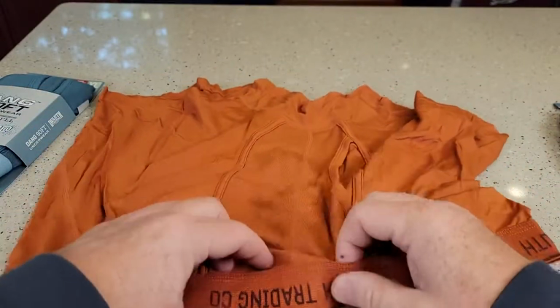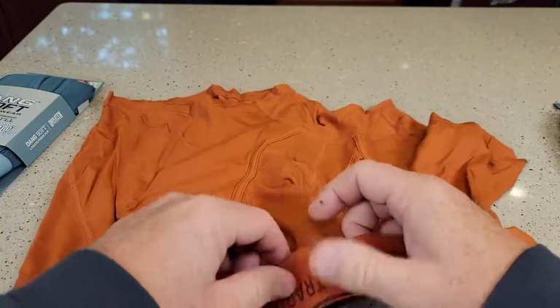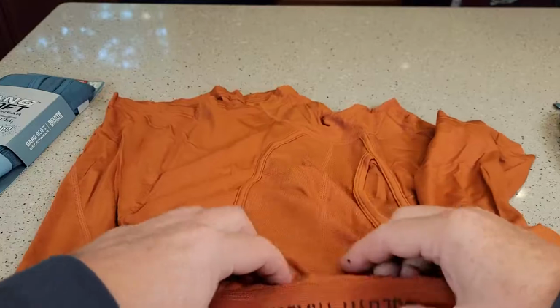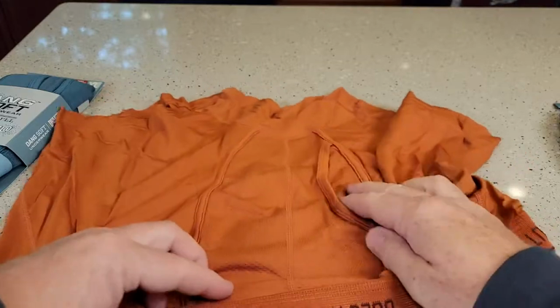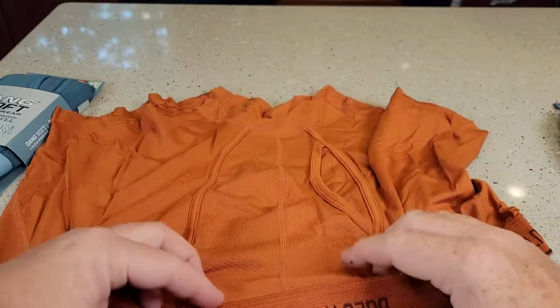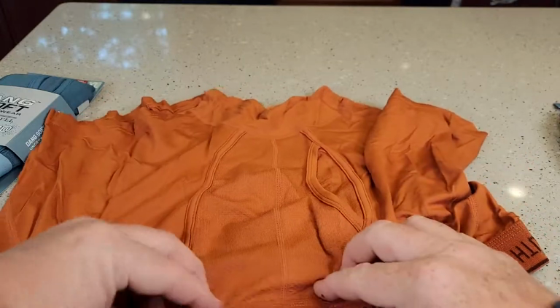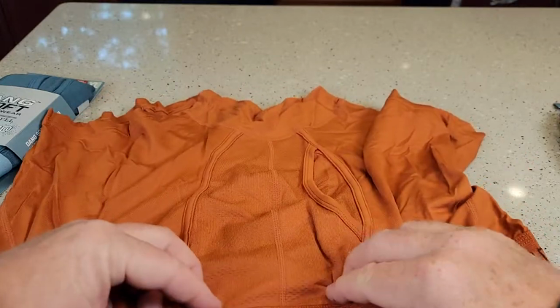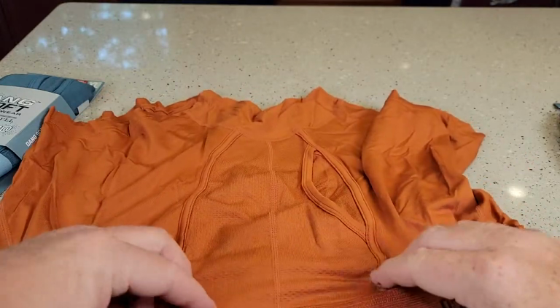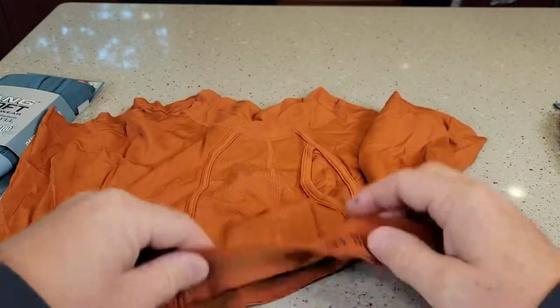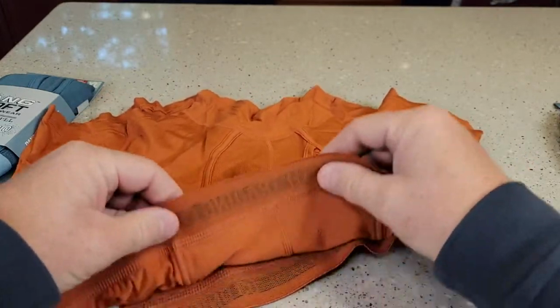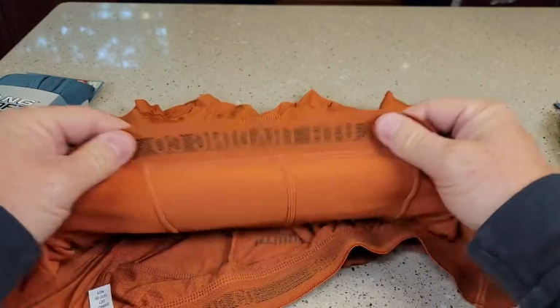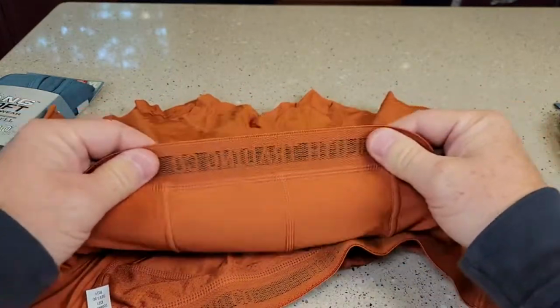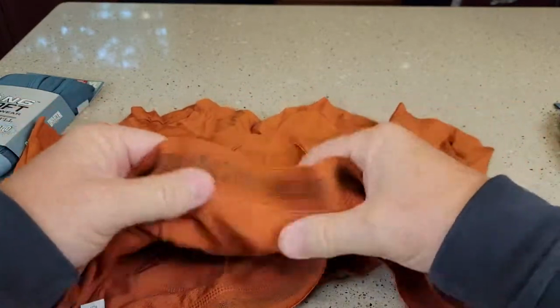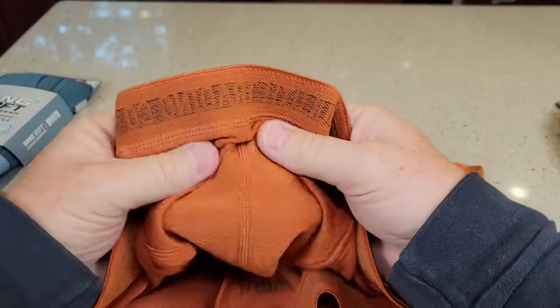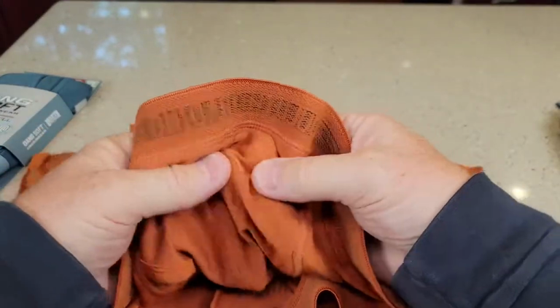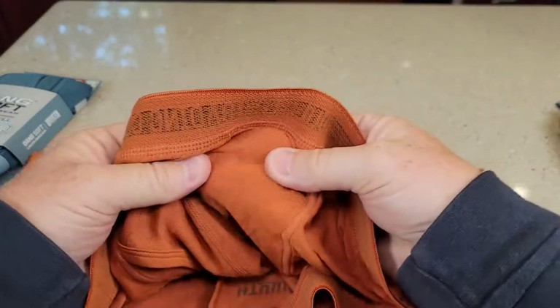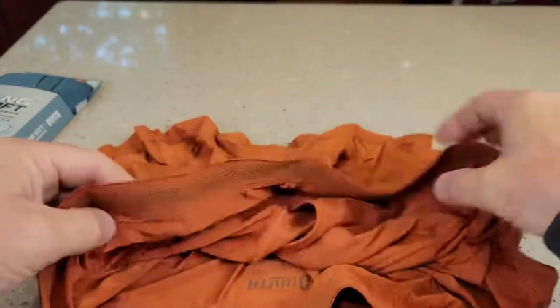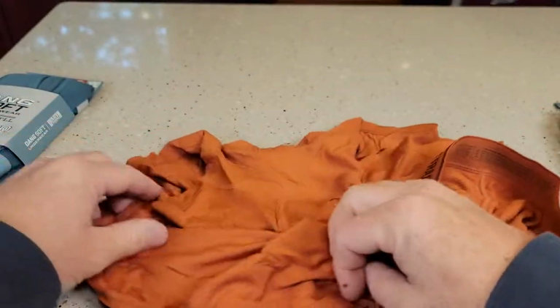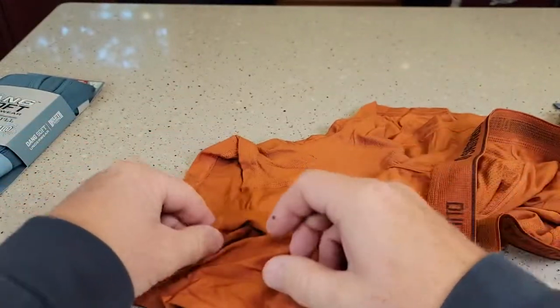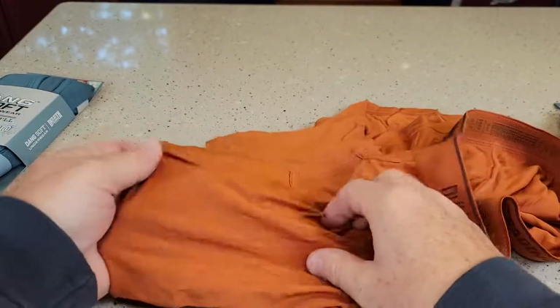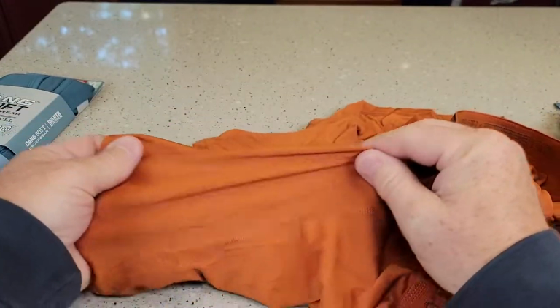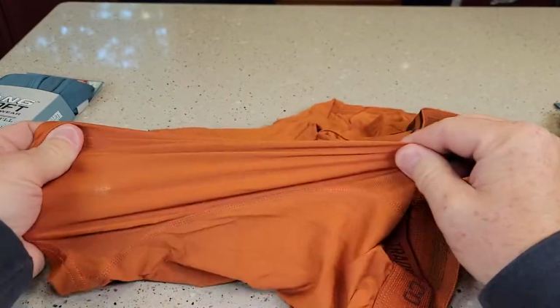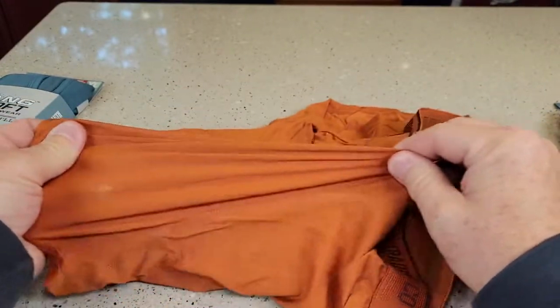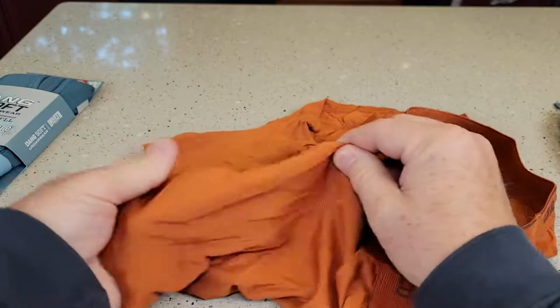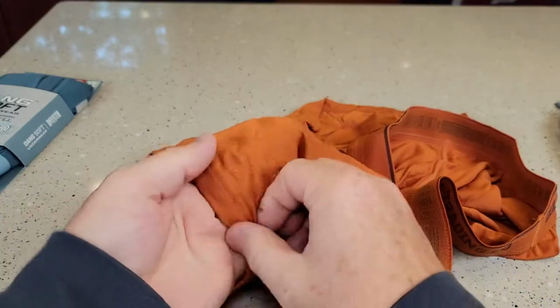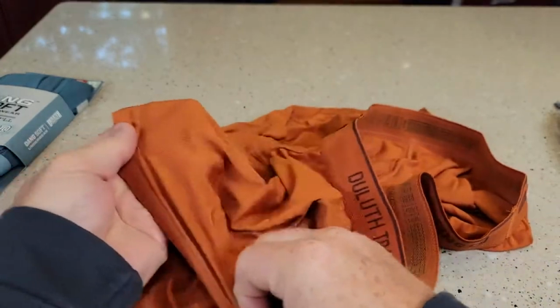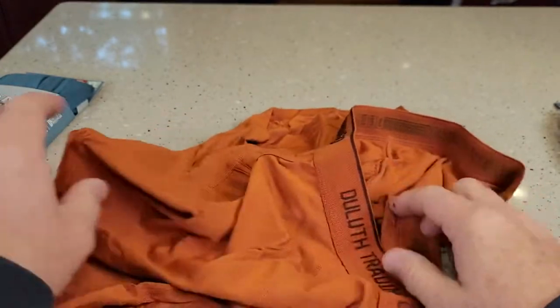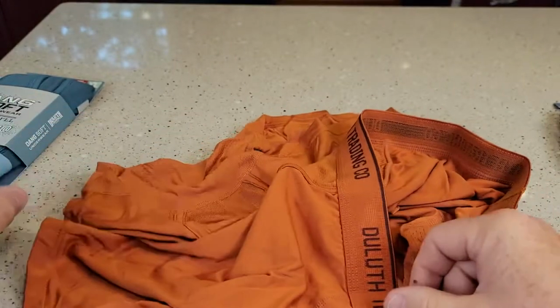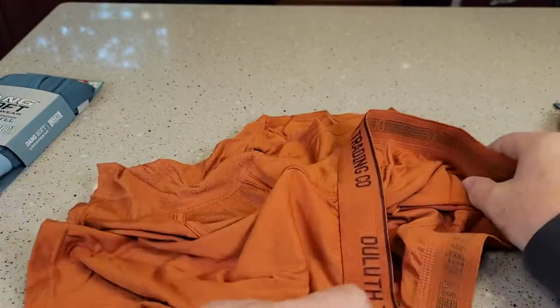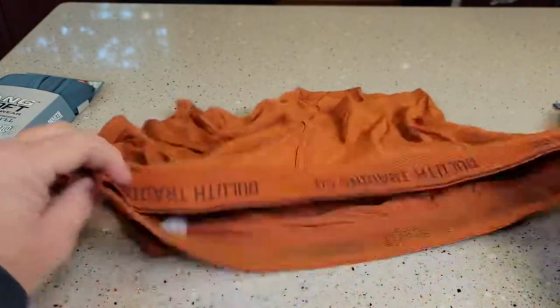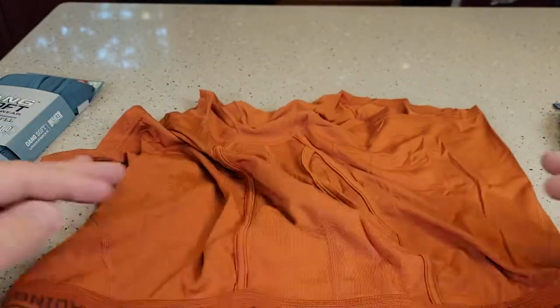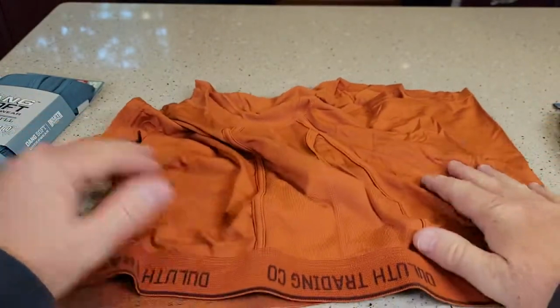It's got a front pocket area here. The bands are always really, really nice. The material is stretchy — I like that the material is stretchy. It's got quite a bit of flex in it, but they just feel really nice and comfortable on.